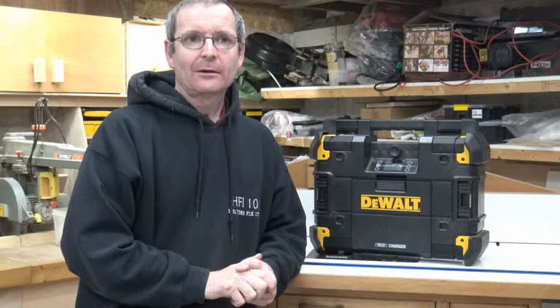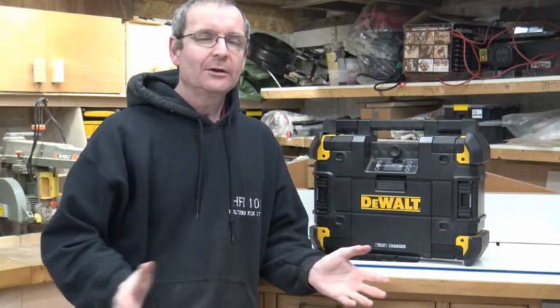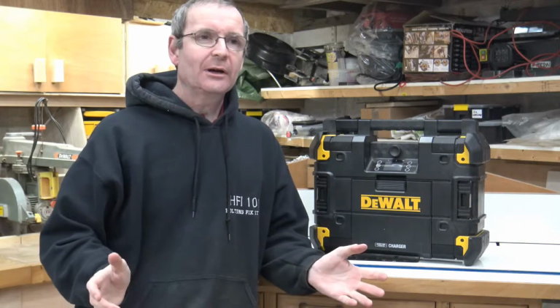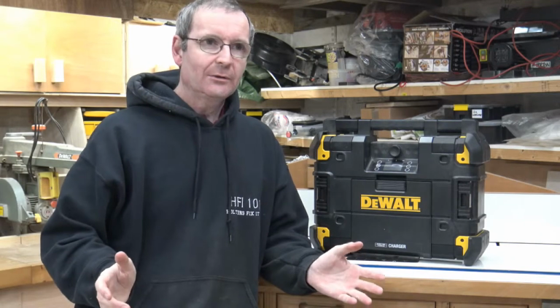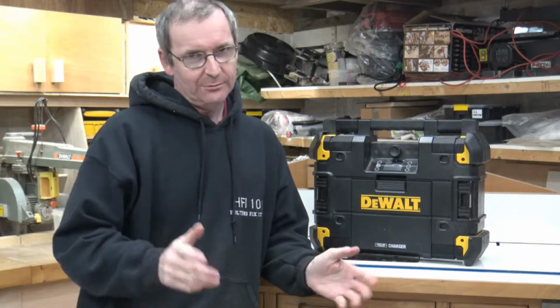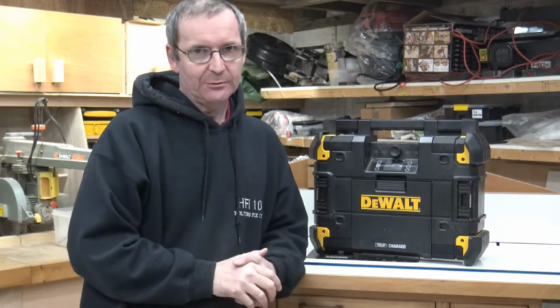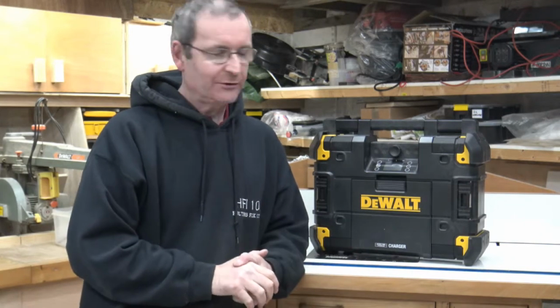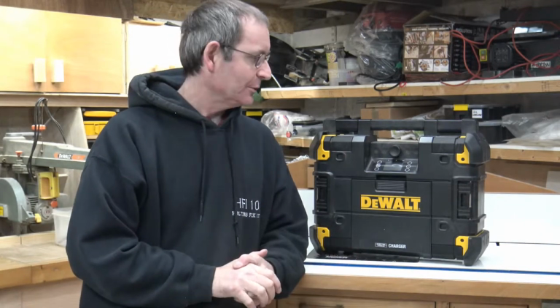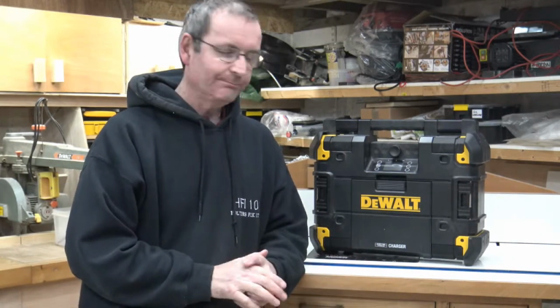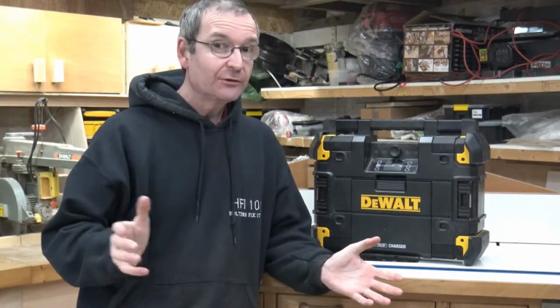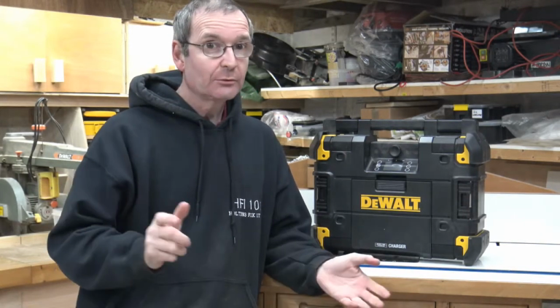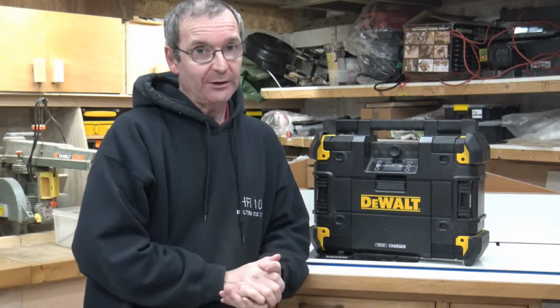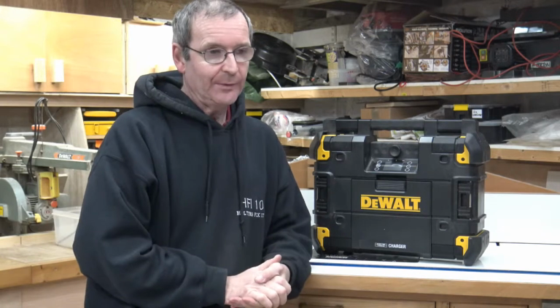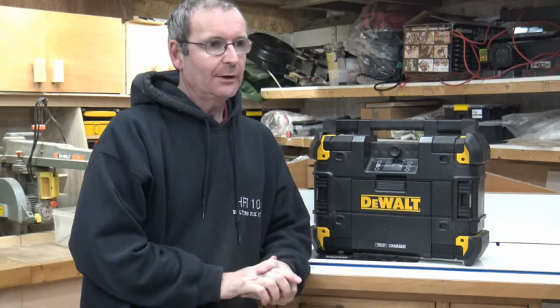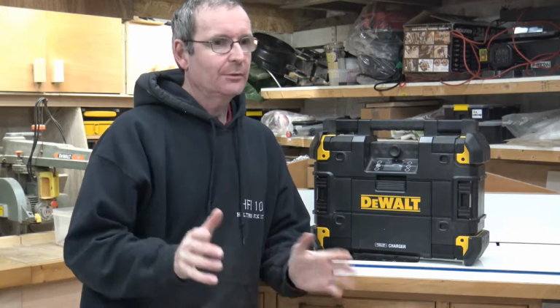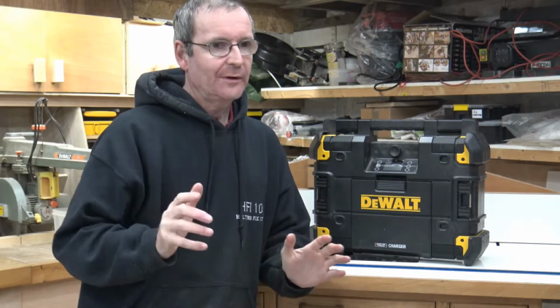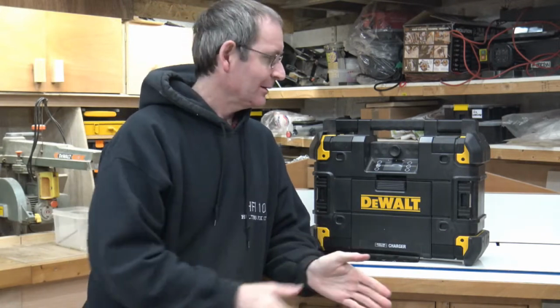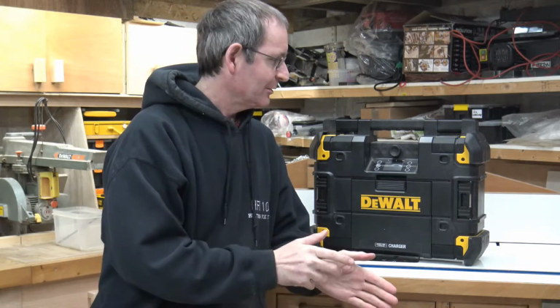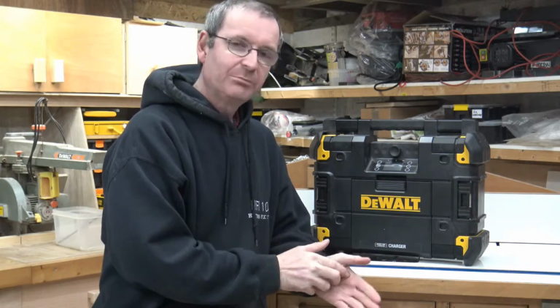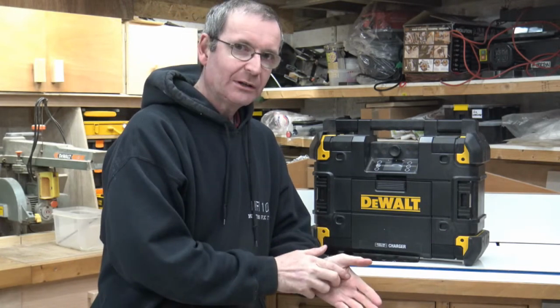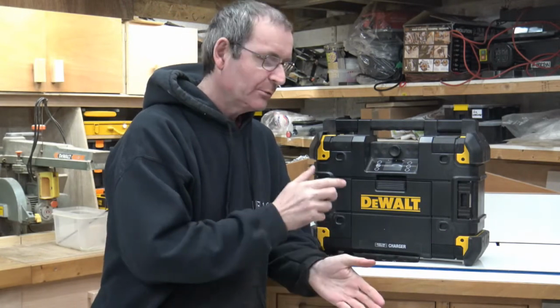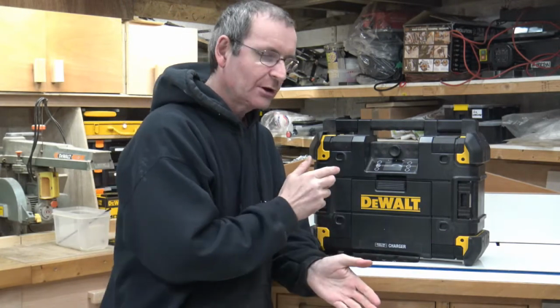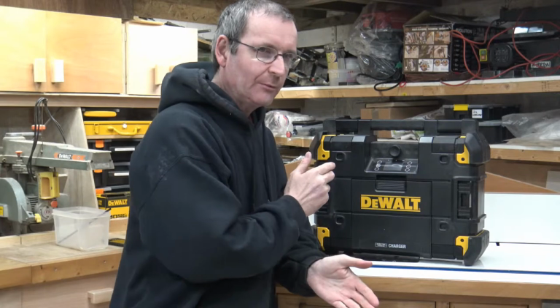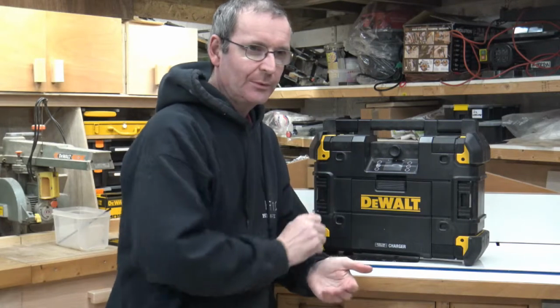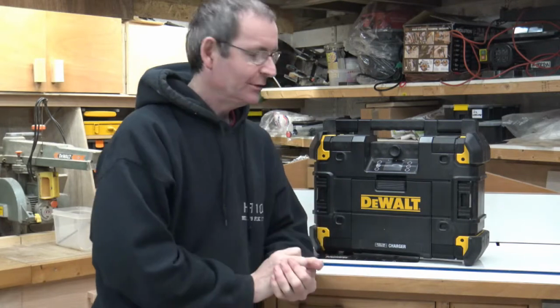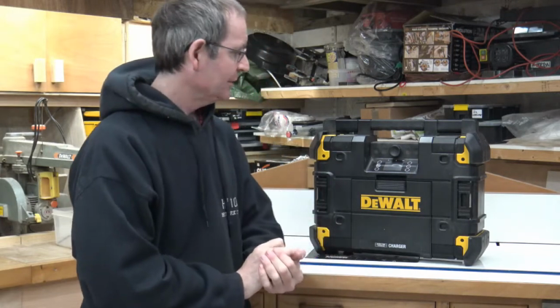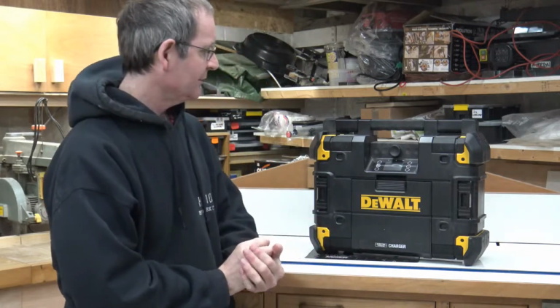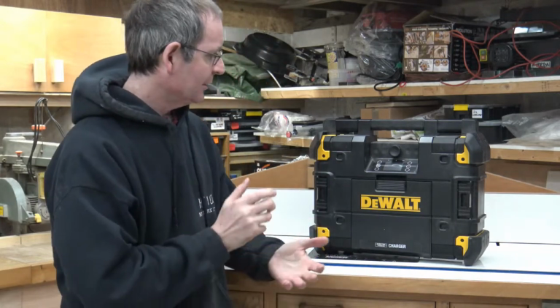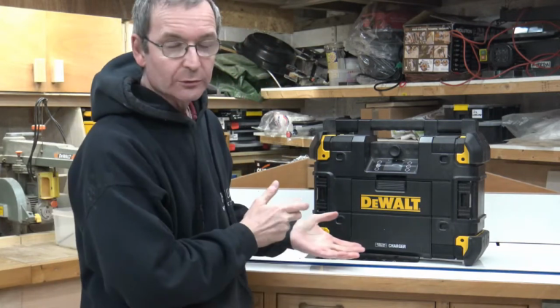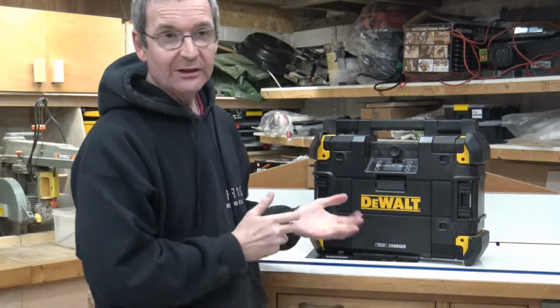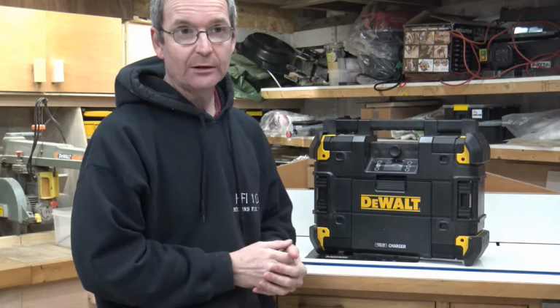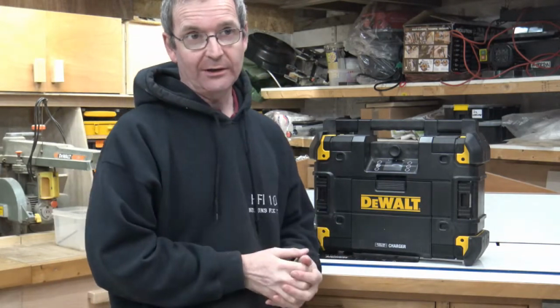Hello and welcome to Halton's Fixit 101. It's DeWalt time again. We're particularly going to be talking about this — the DeWalt T-Stack radio.